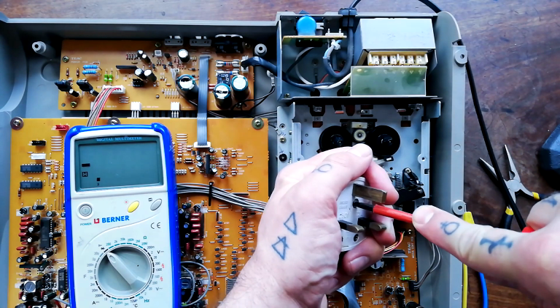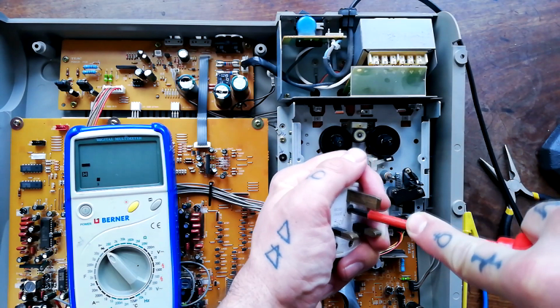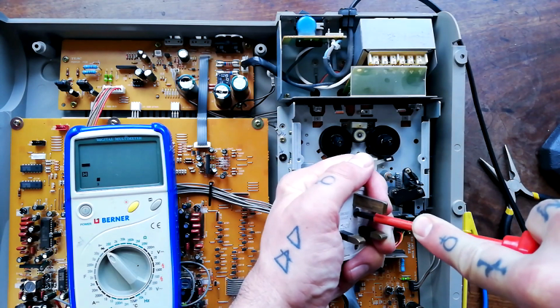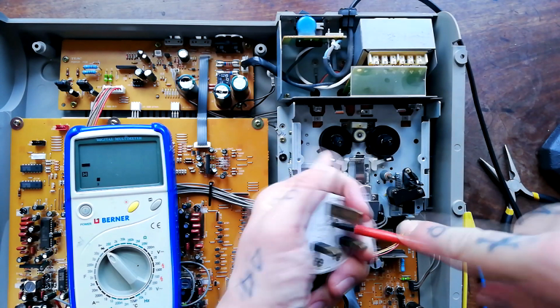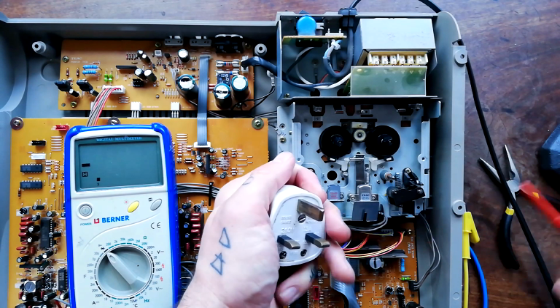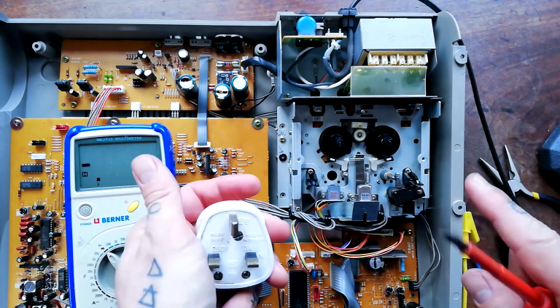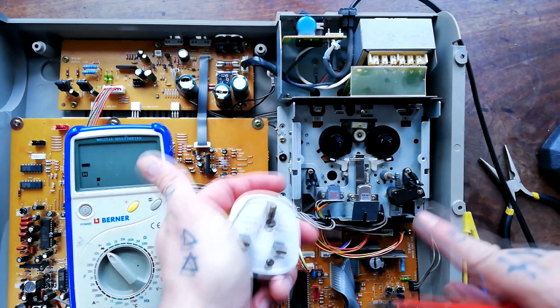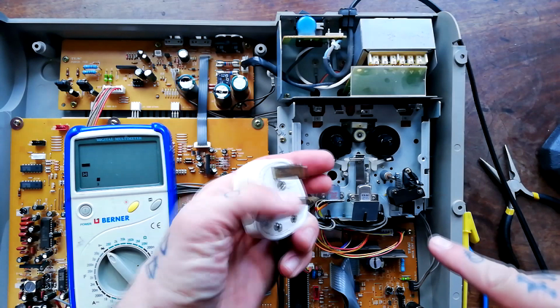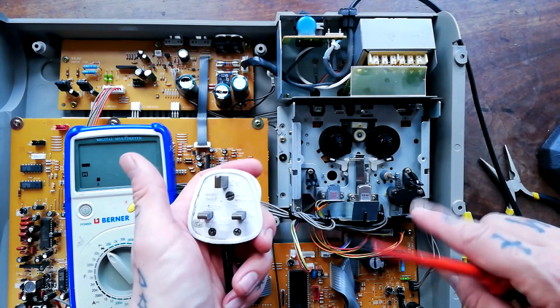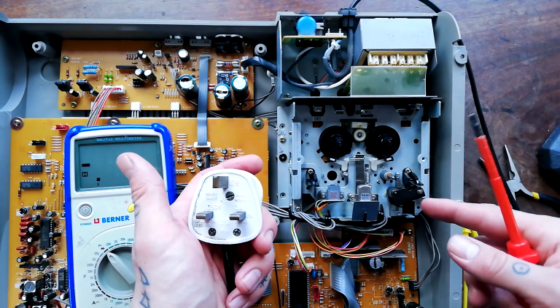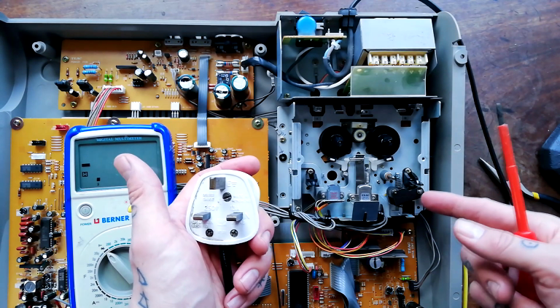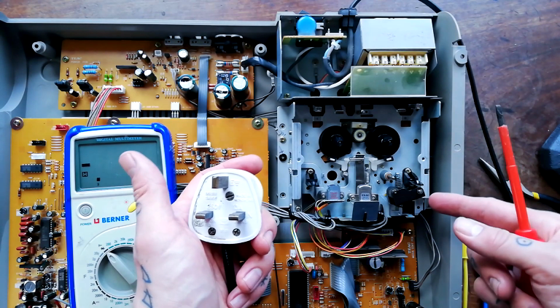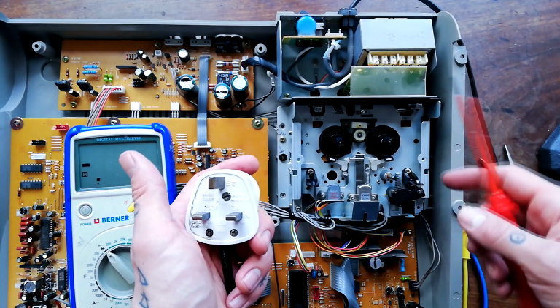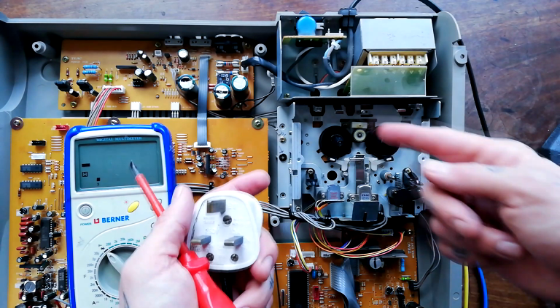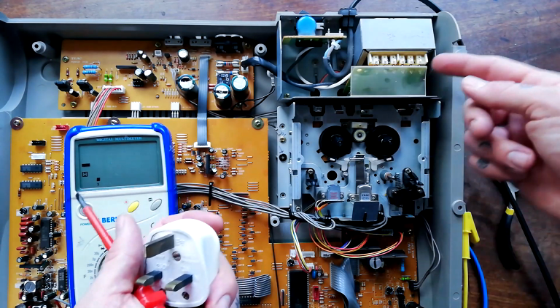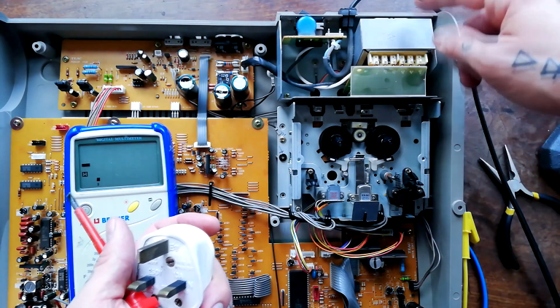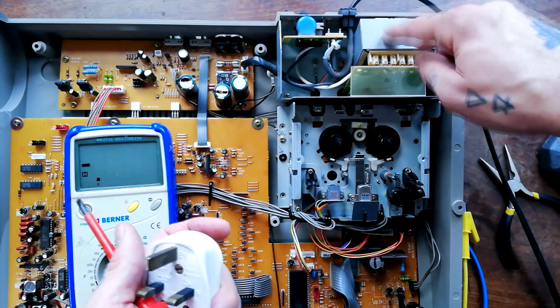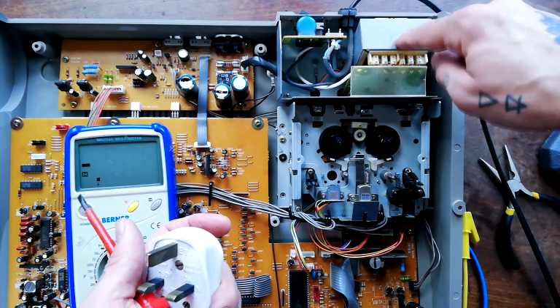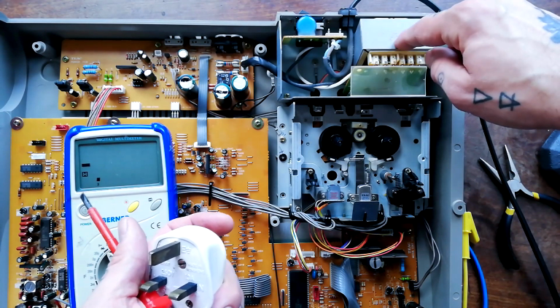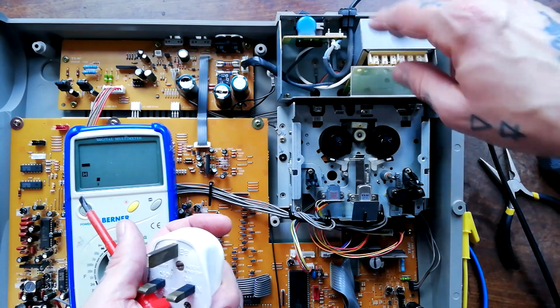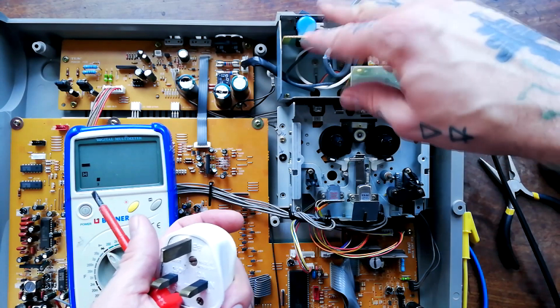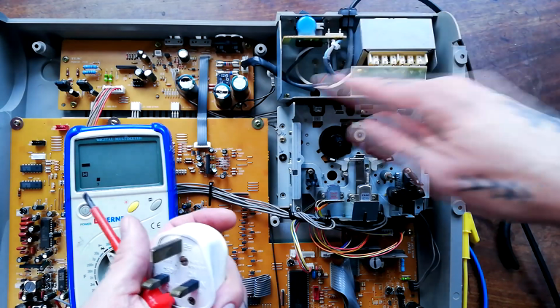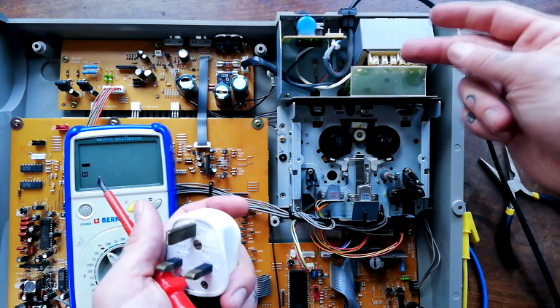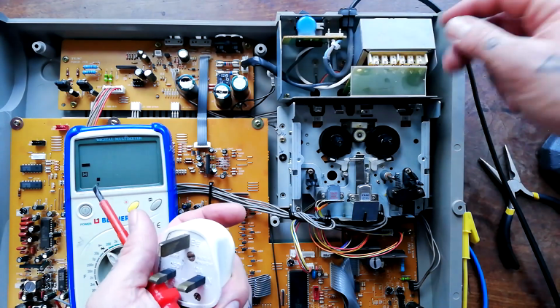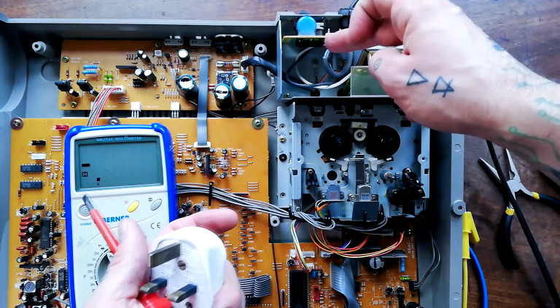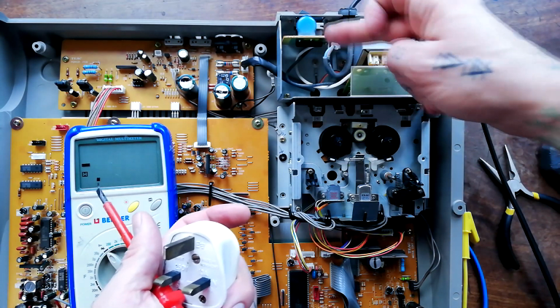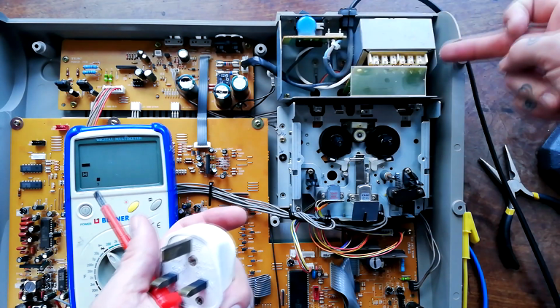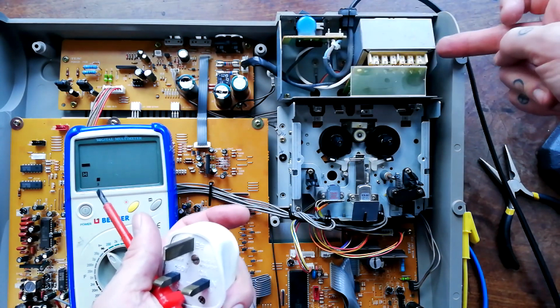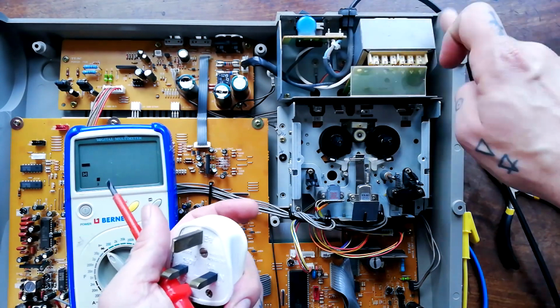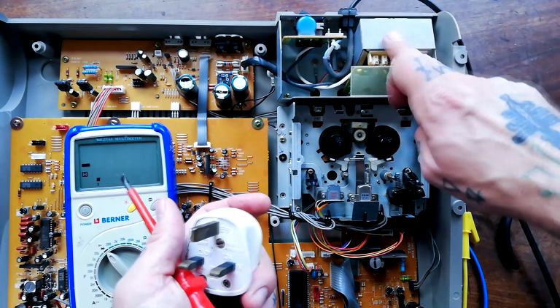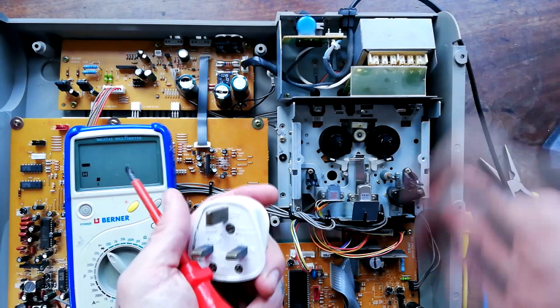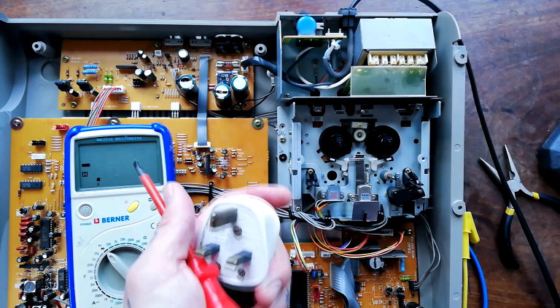Fairly soon I'm going to be doing a video on a 424 Mark 2, and that's got a much more serious power problem: there's a crack in the PCB into which the transformer is seated, and the power isn't getting from the power switch into the primary coil of the transformer.